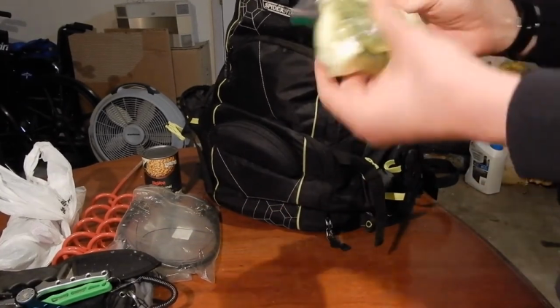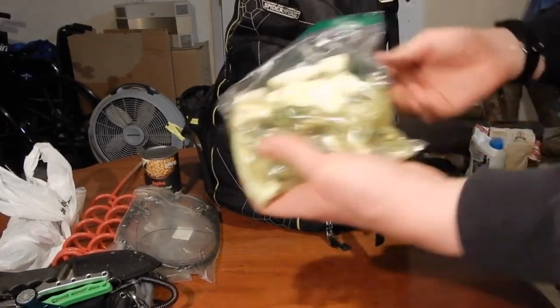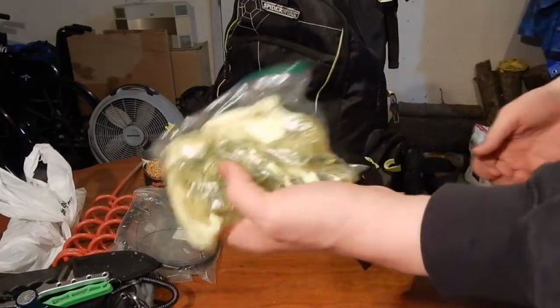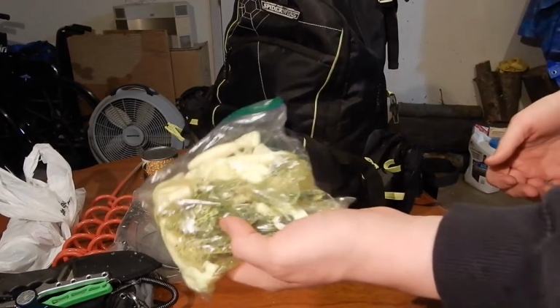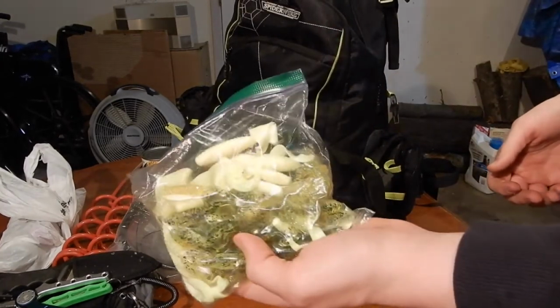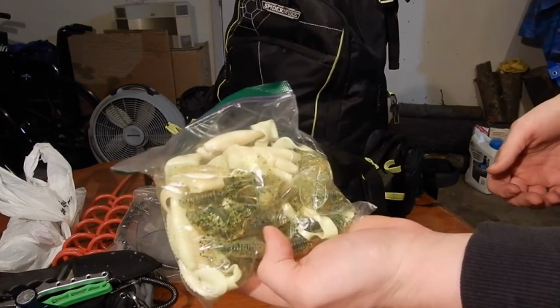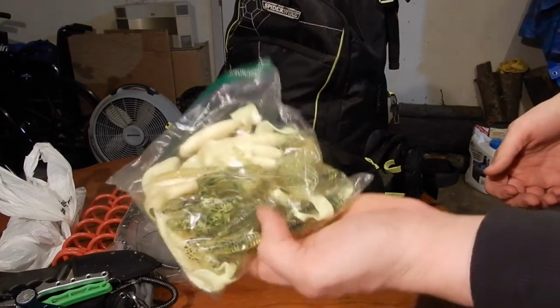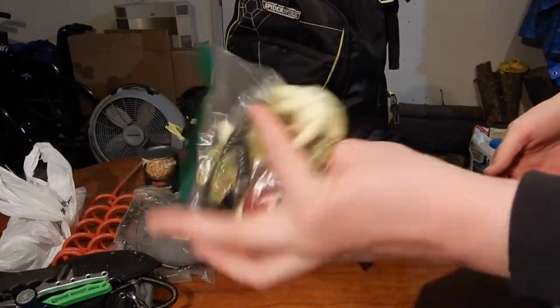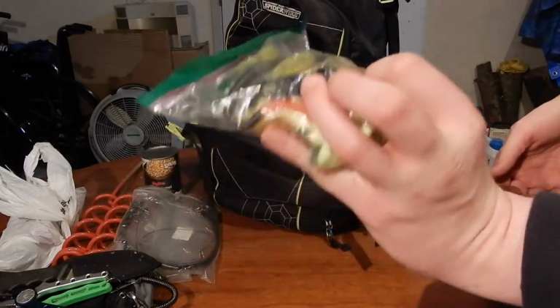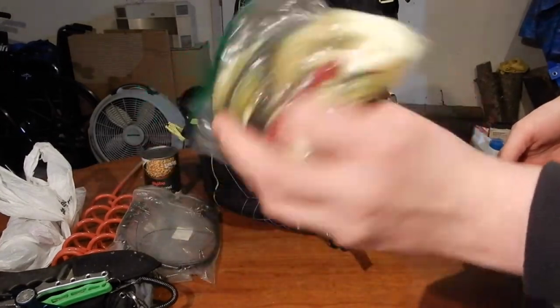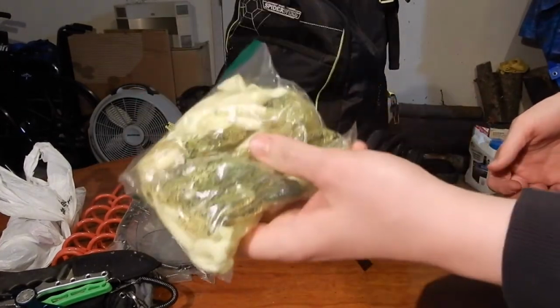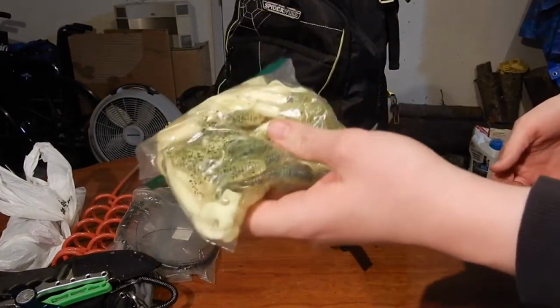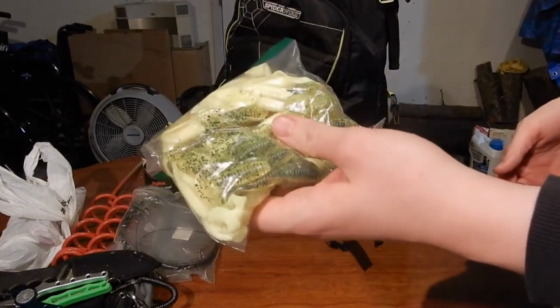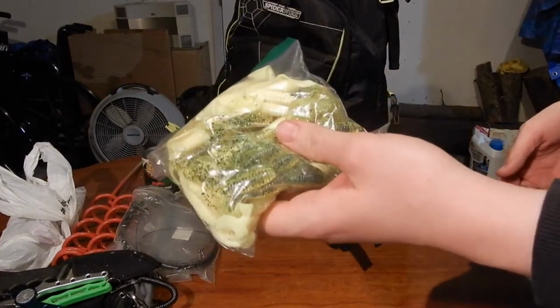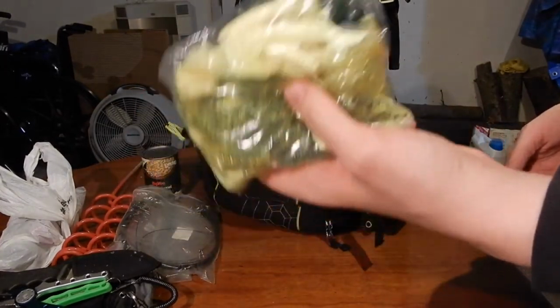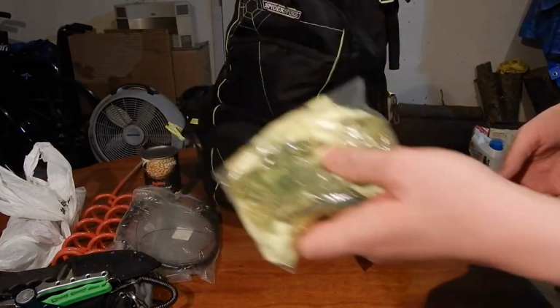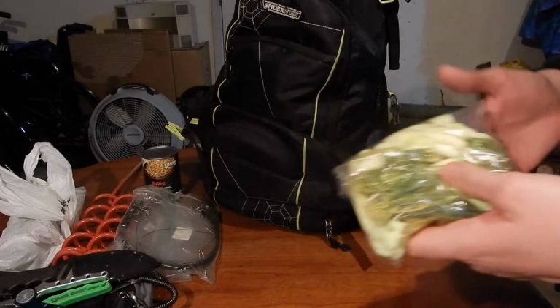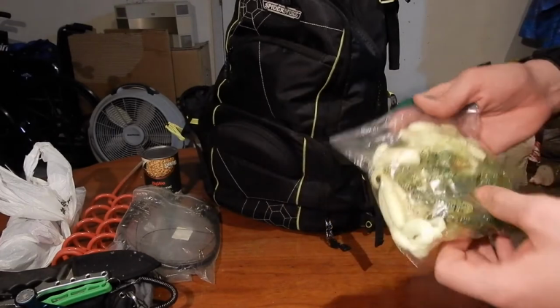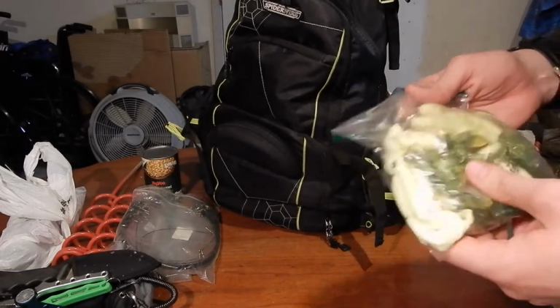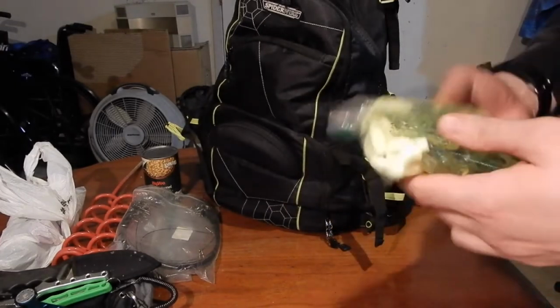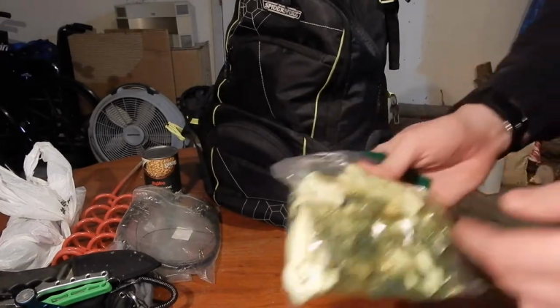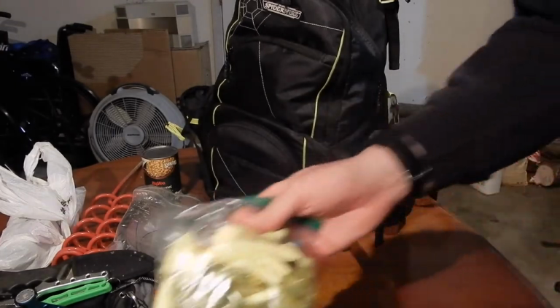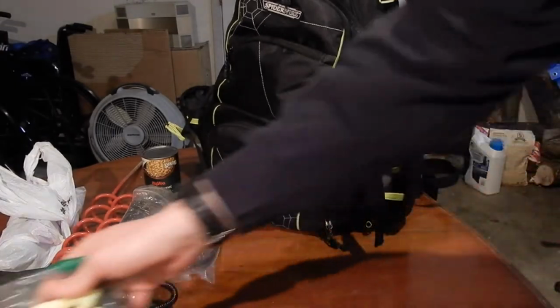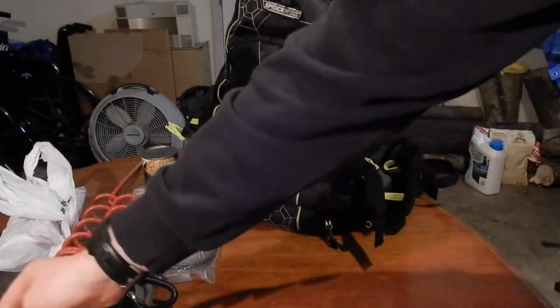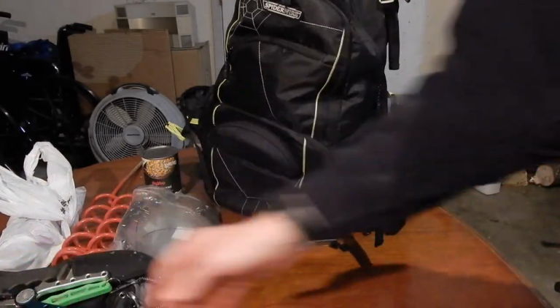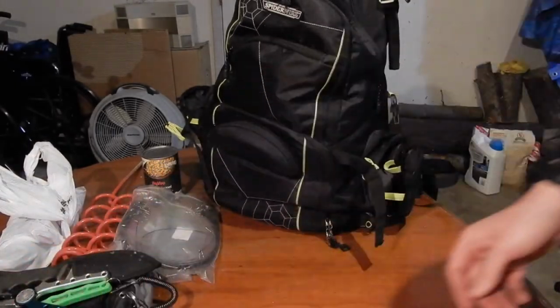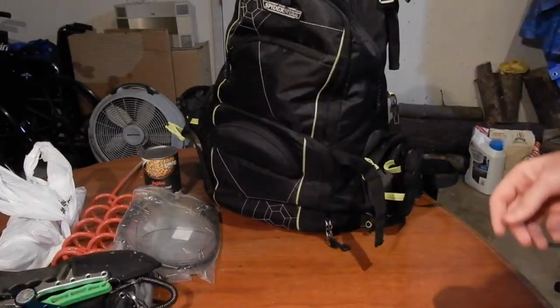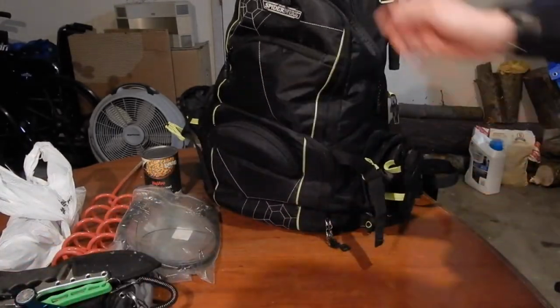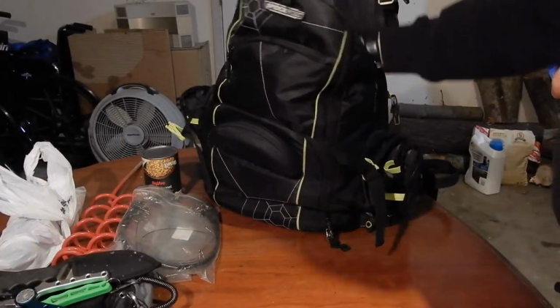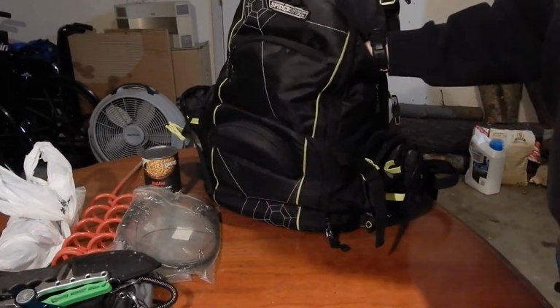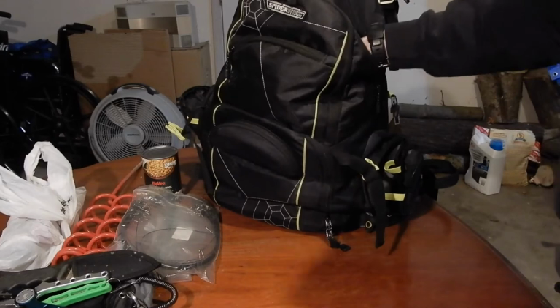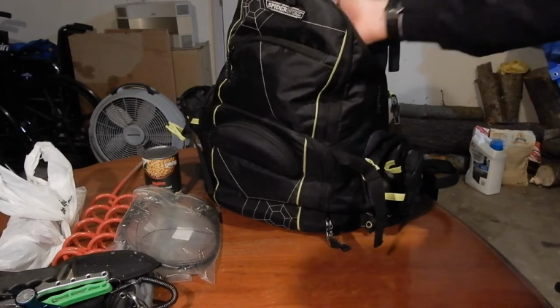I do have a bag of plastics in here, mostly curly tail grubs. Like I said, there are stripers or hybrids in that lake as well, so it's nice to fish for those while you're waiting for the catfish to bite.